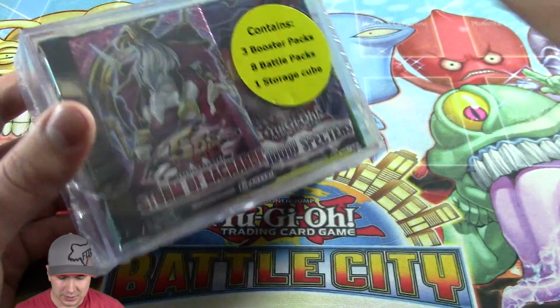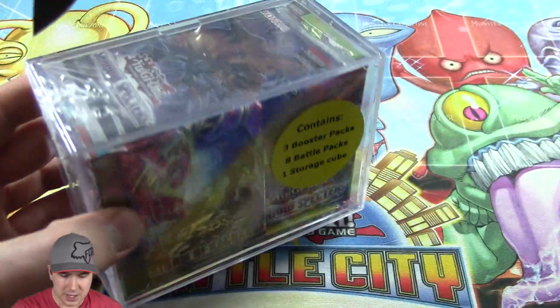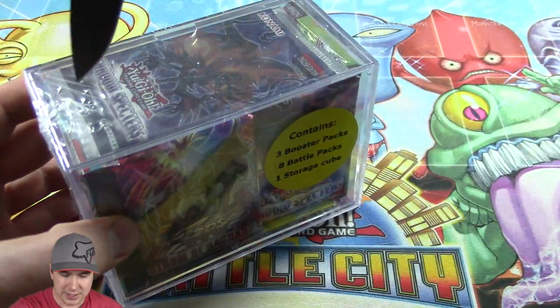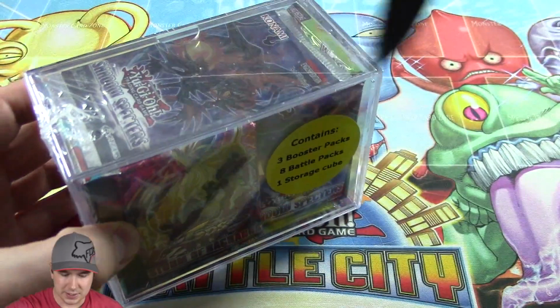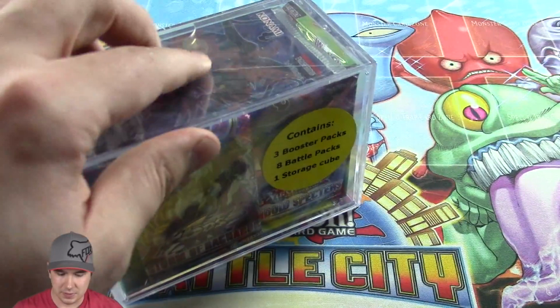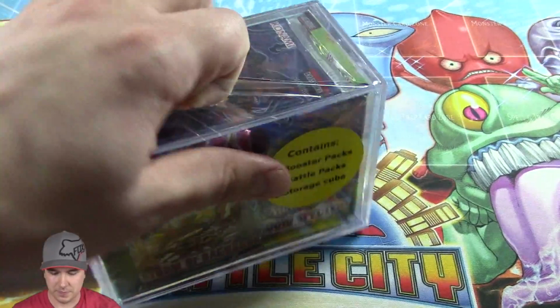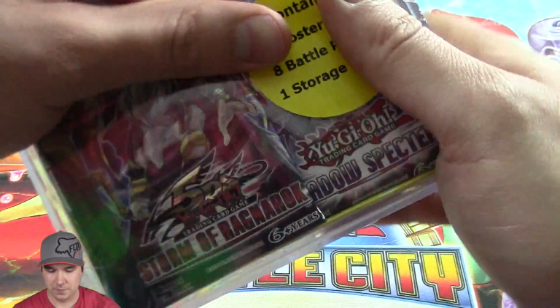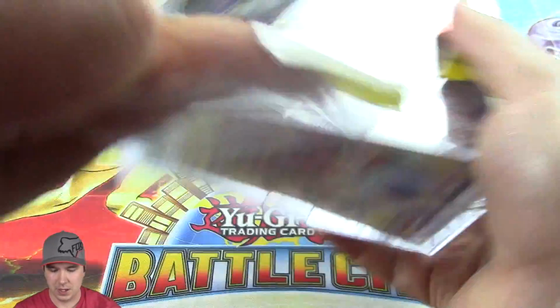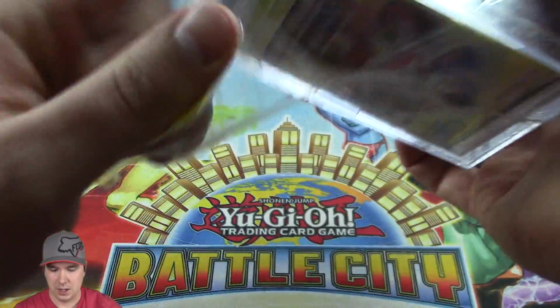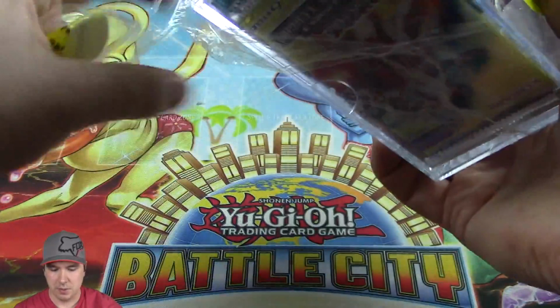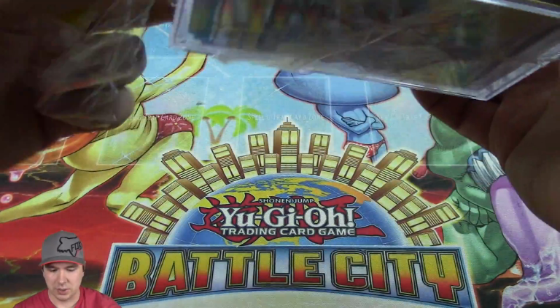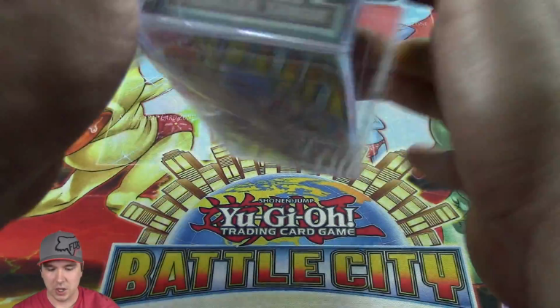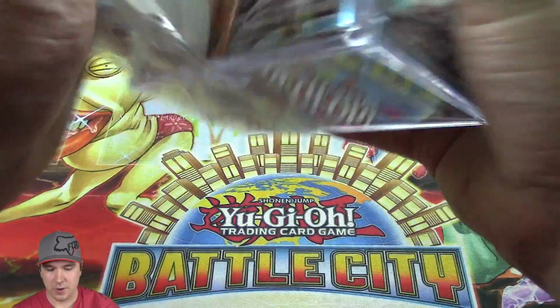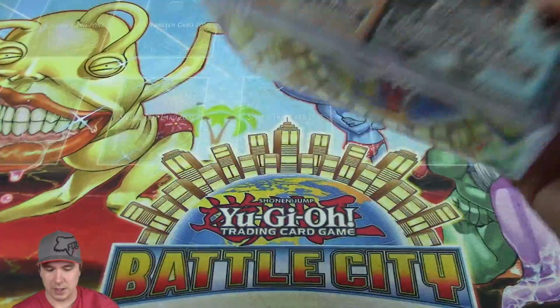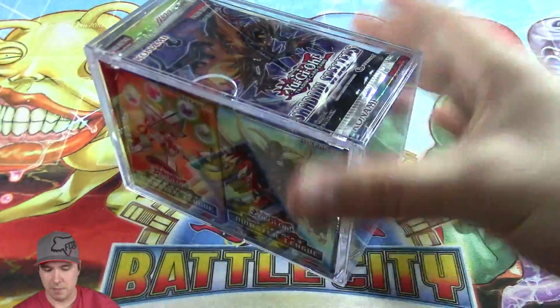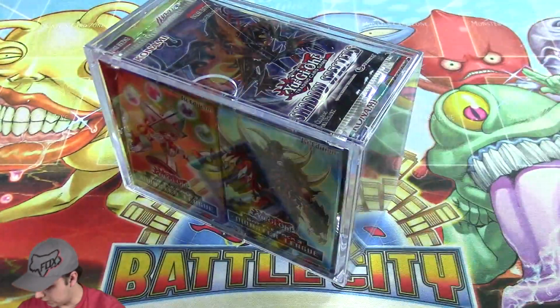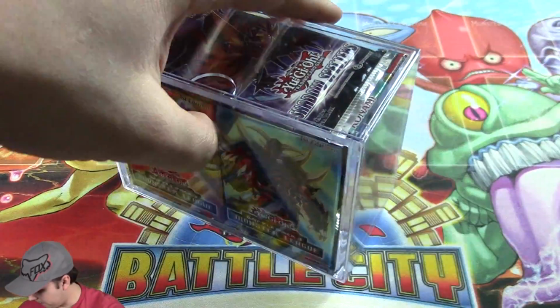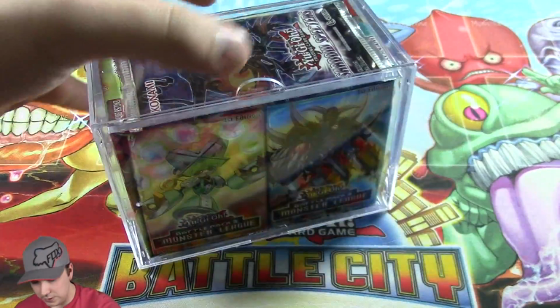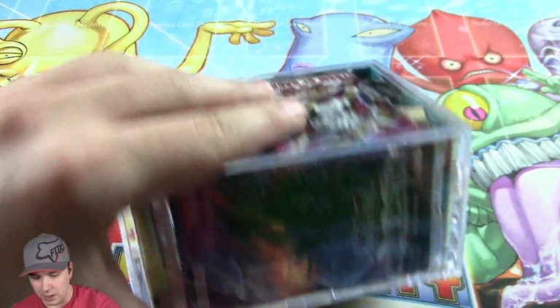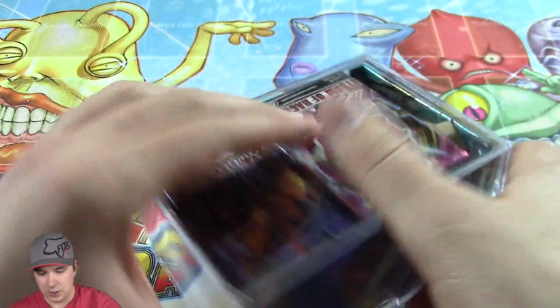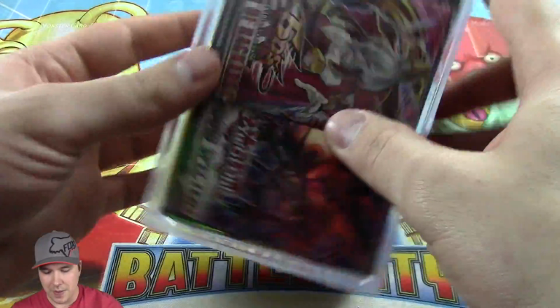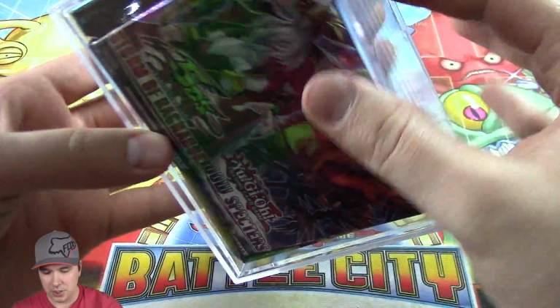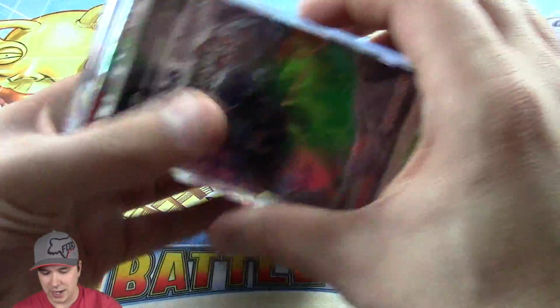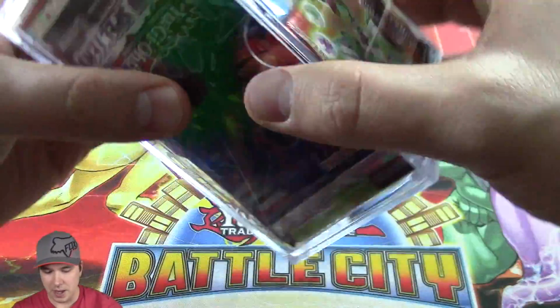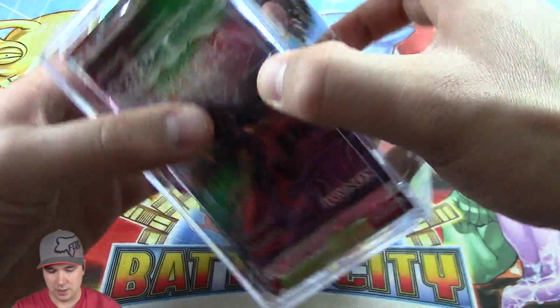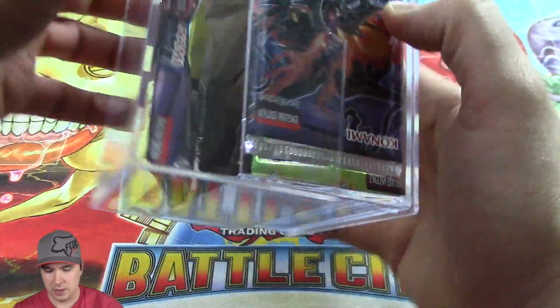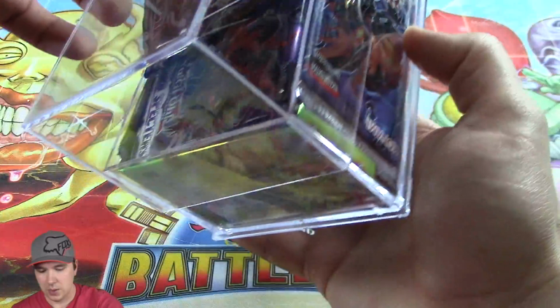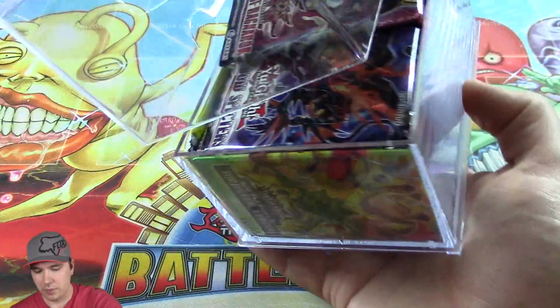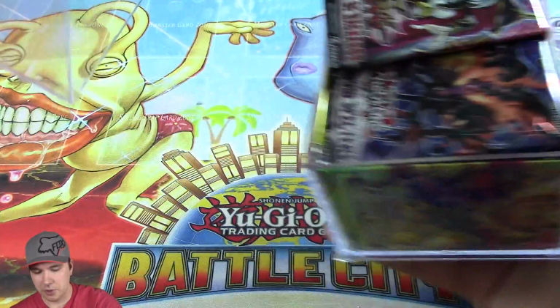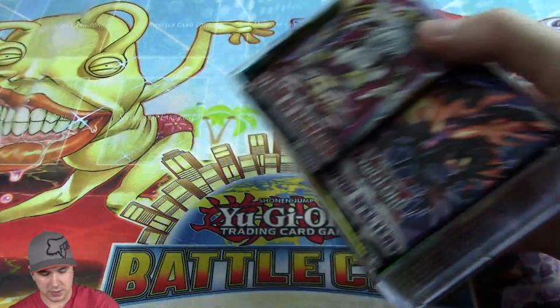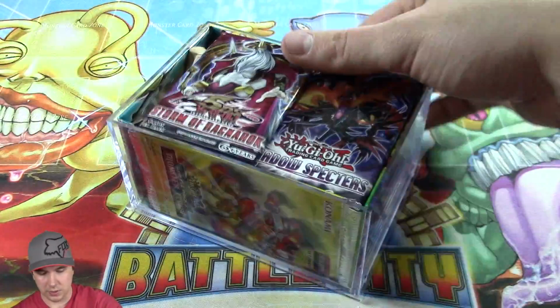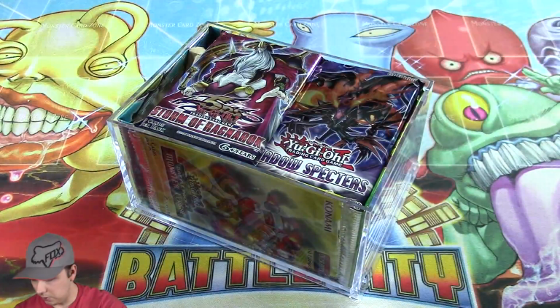Let's find out what's inside this. Pretty much display all of it, and normally the middle is kind of full of stuffing. It's too bad they don't put a structure deck in it, but we get a lot of random booster packs, so that's pretty cool.